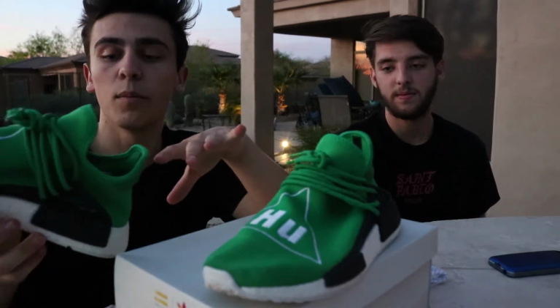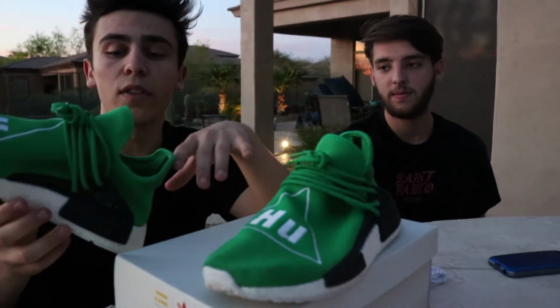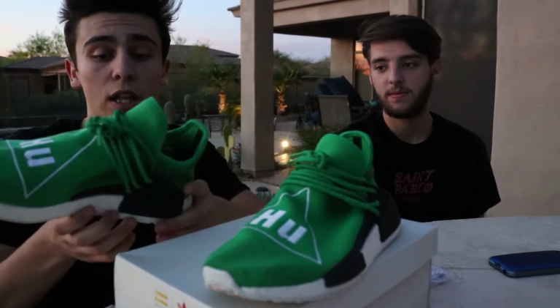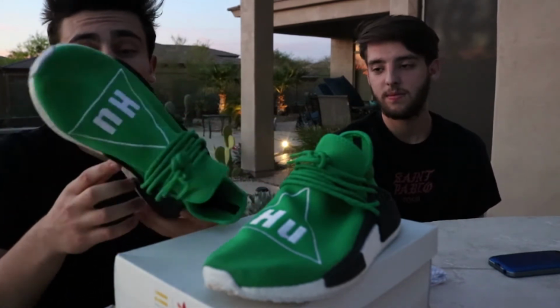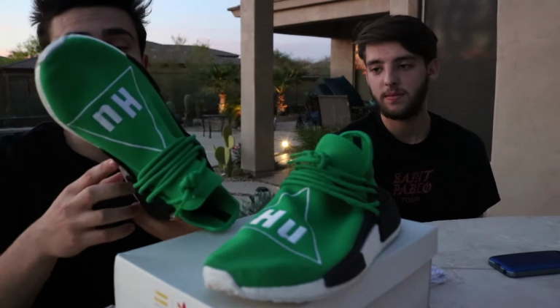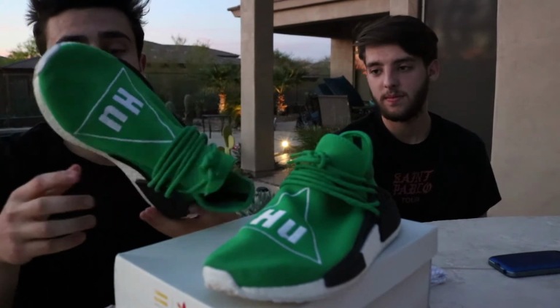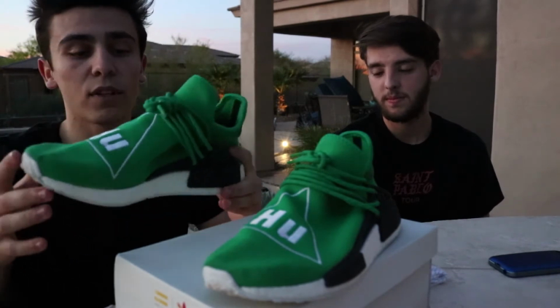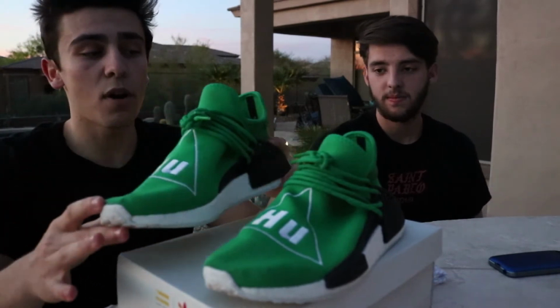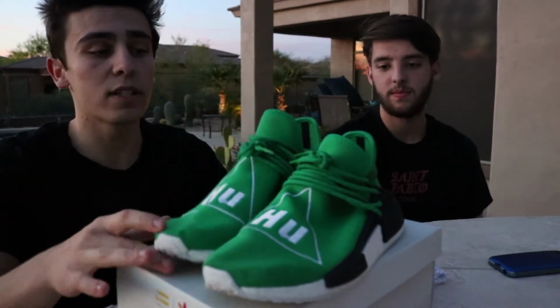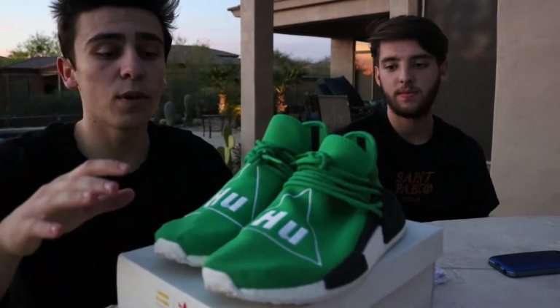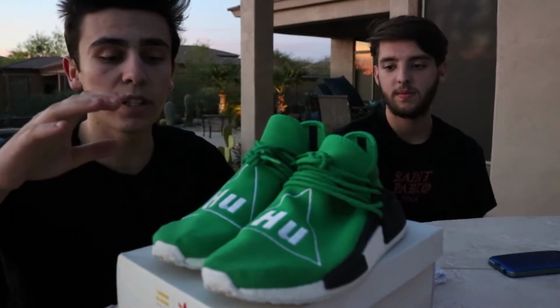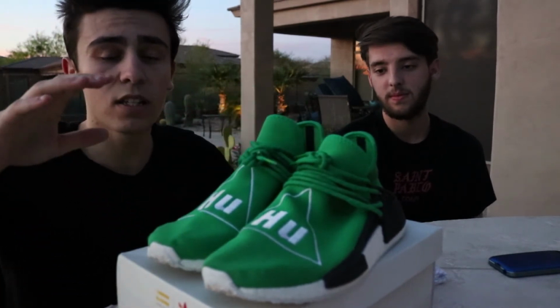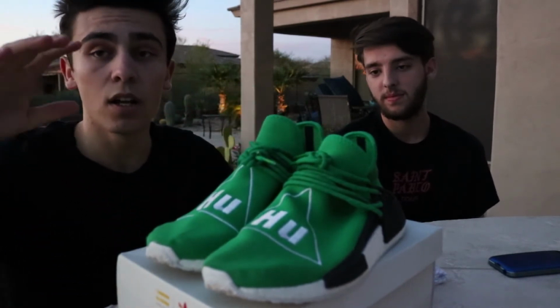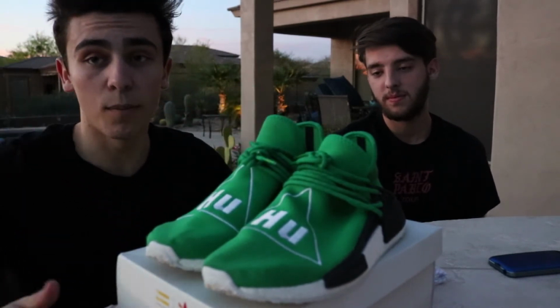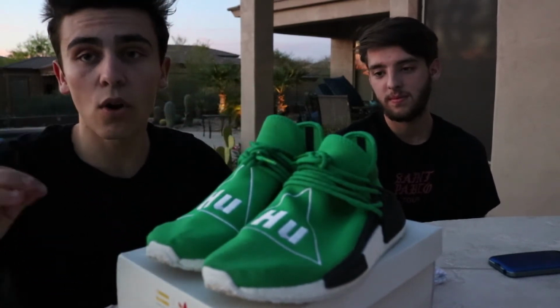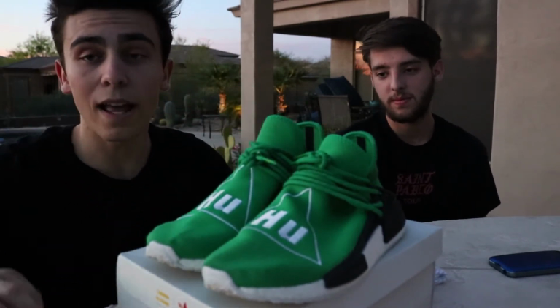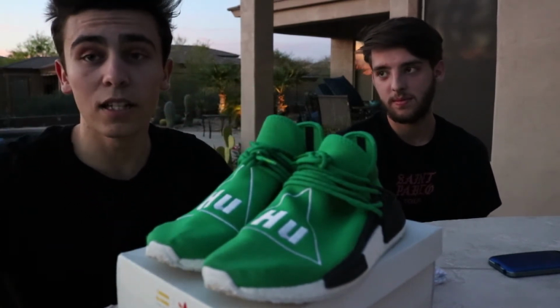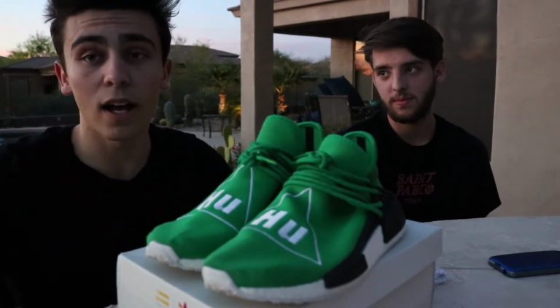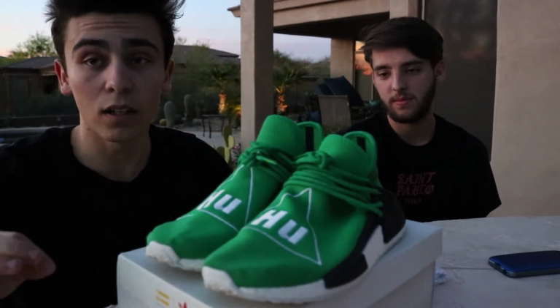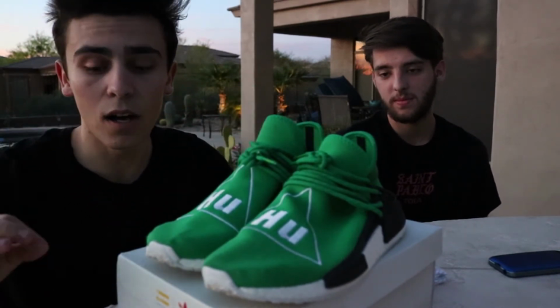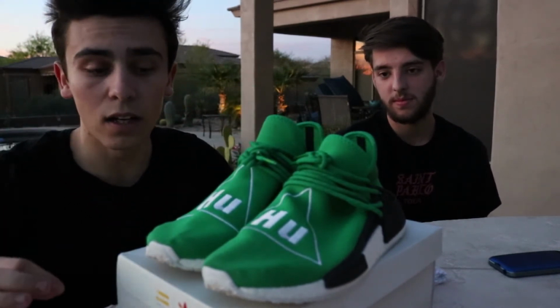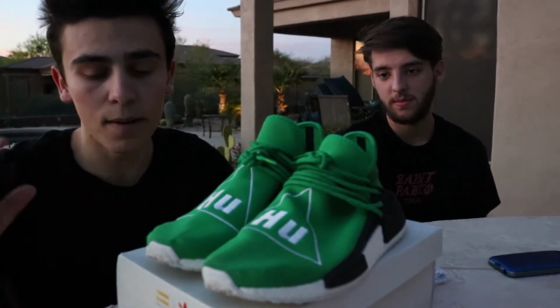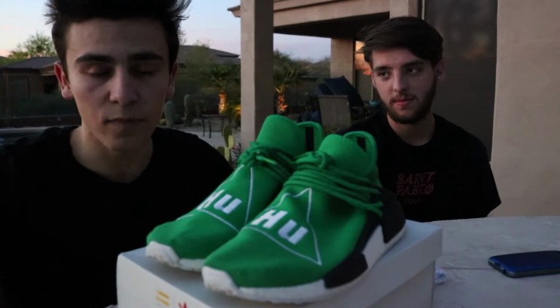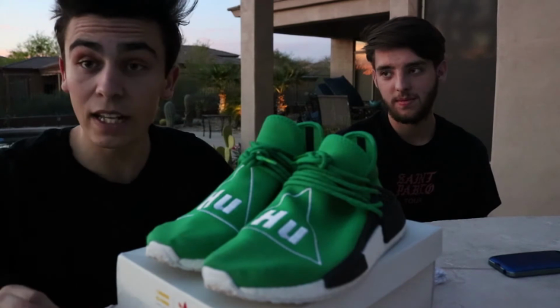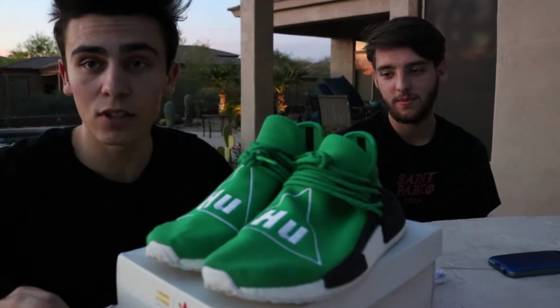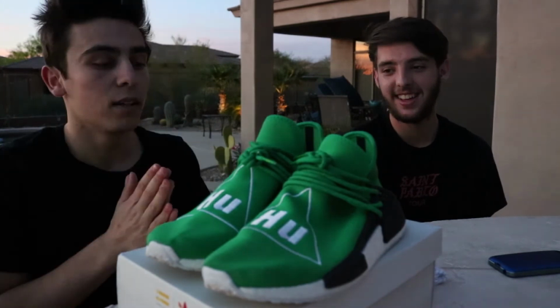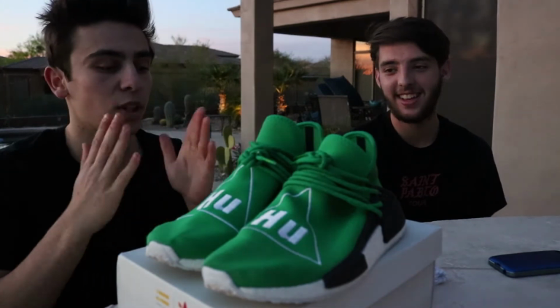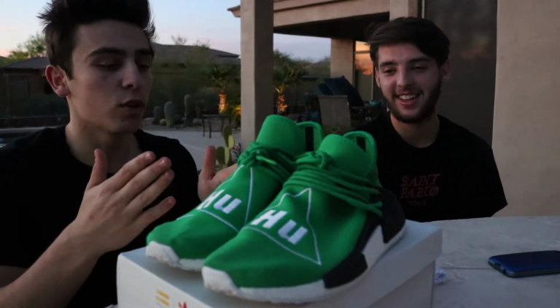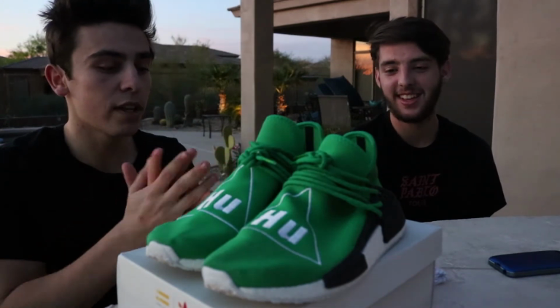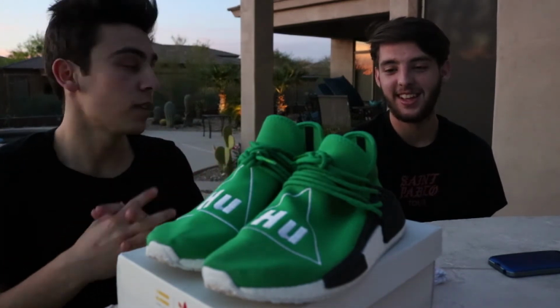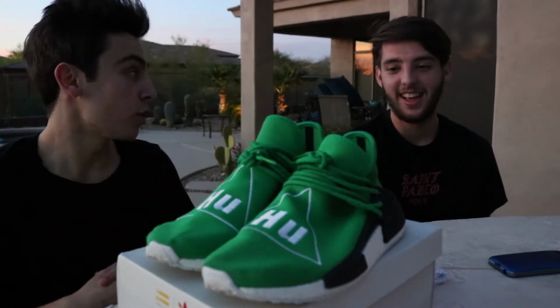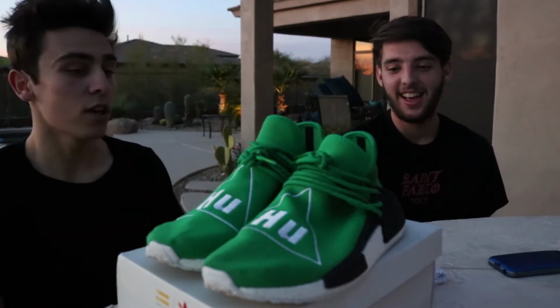But they look really good and I'm definitely gonna be wearing these tomorrow at Sneaker Con Phoenix. Gavin, what do you think? What are your thoughts?